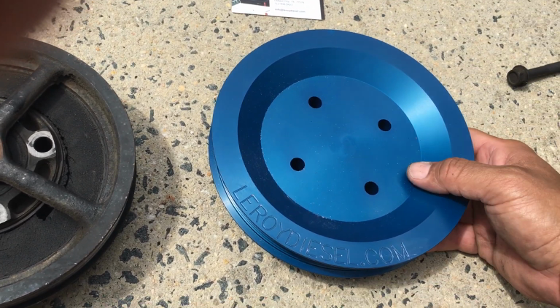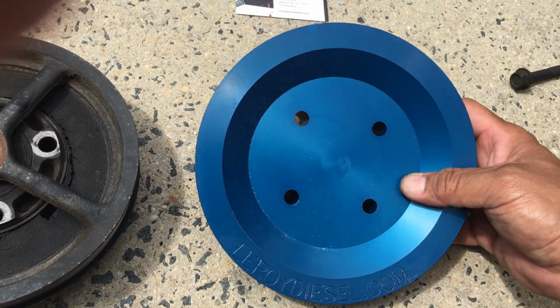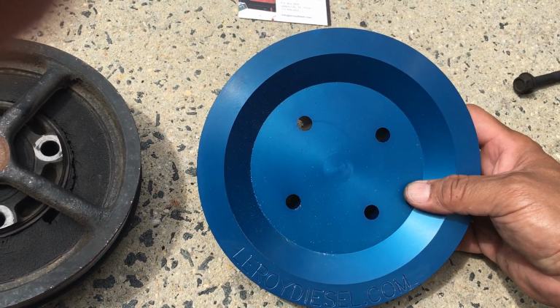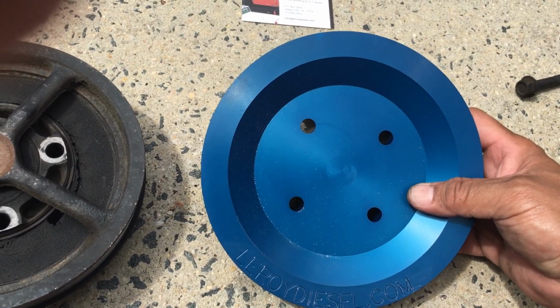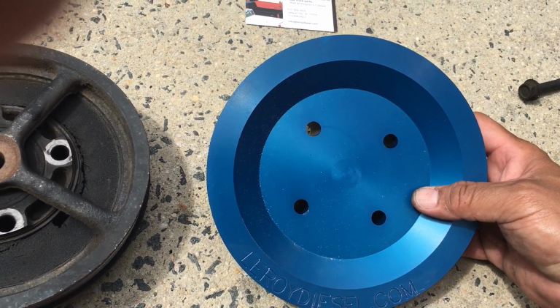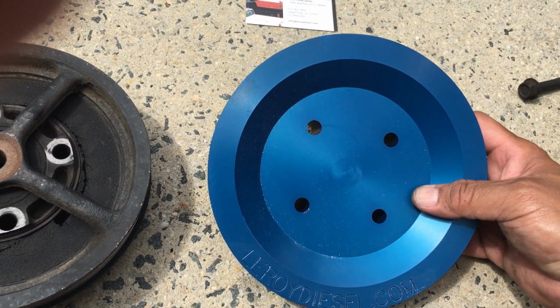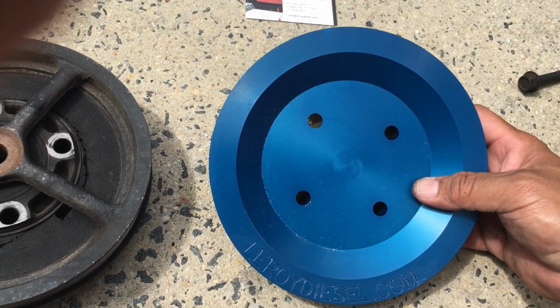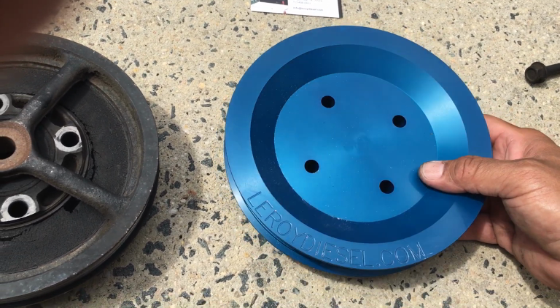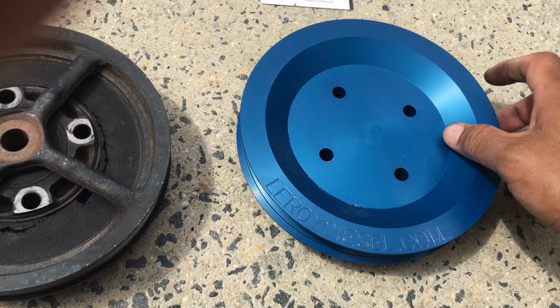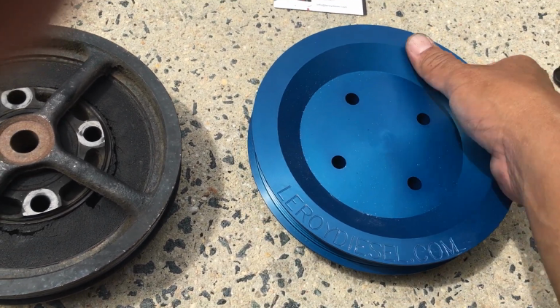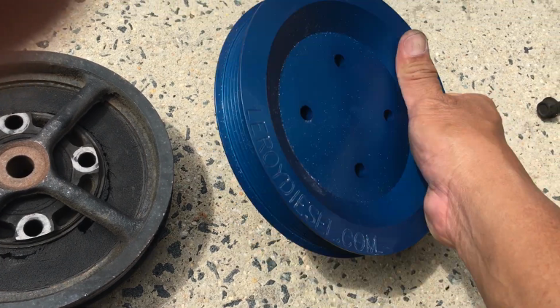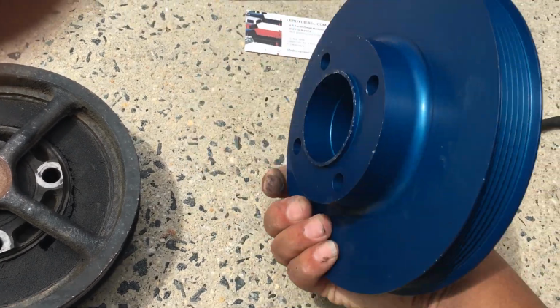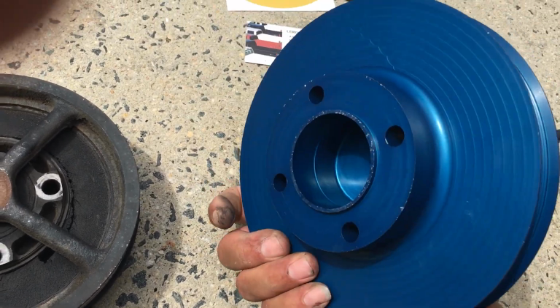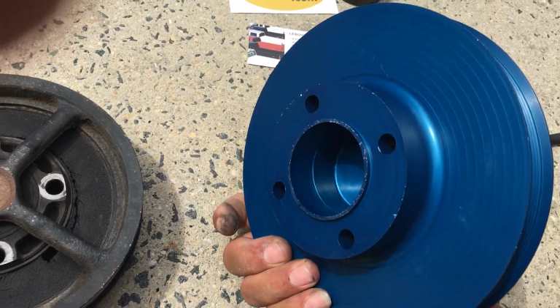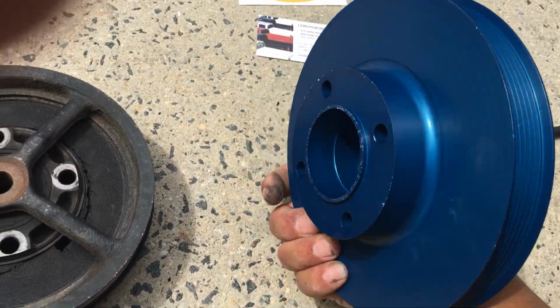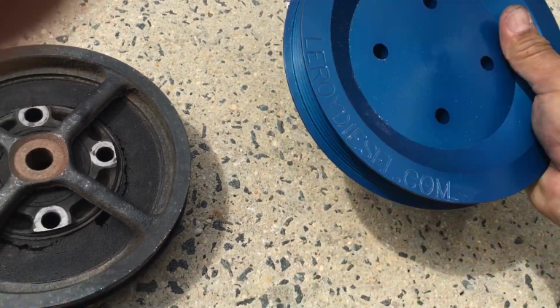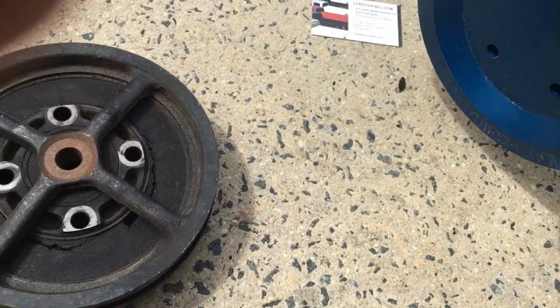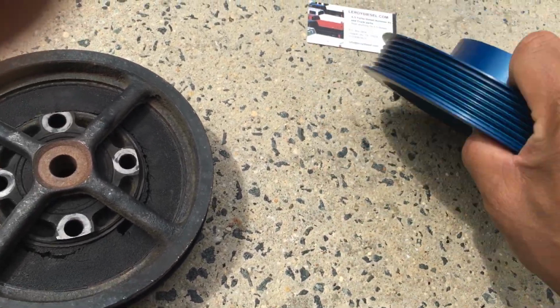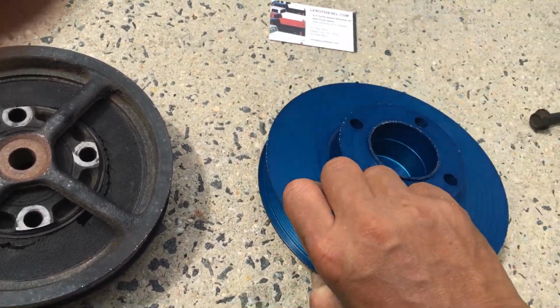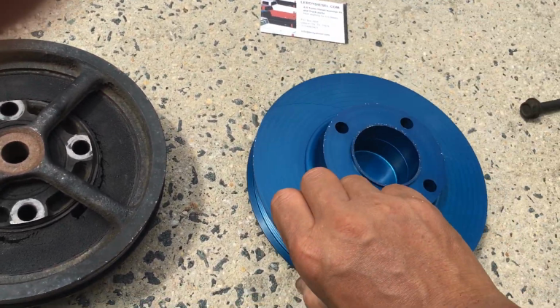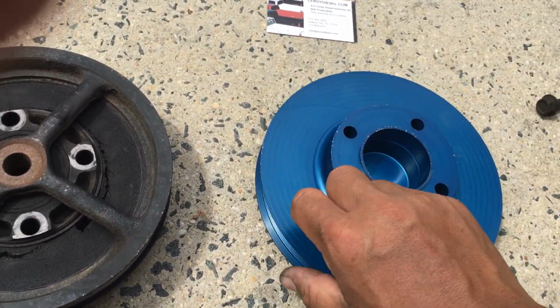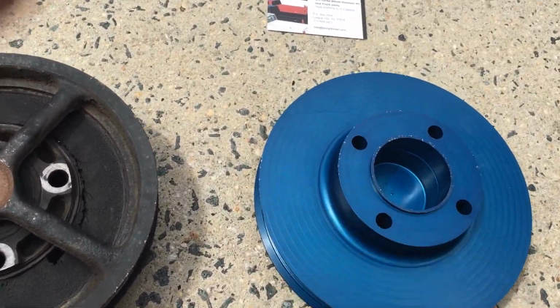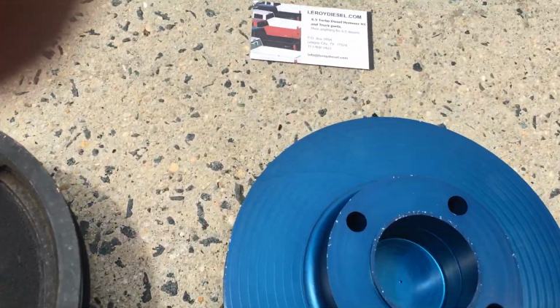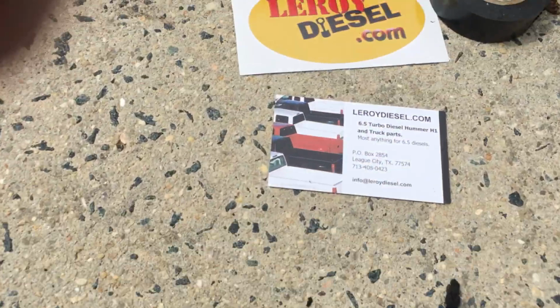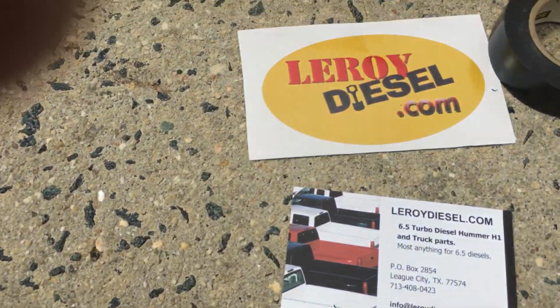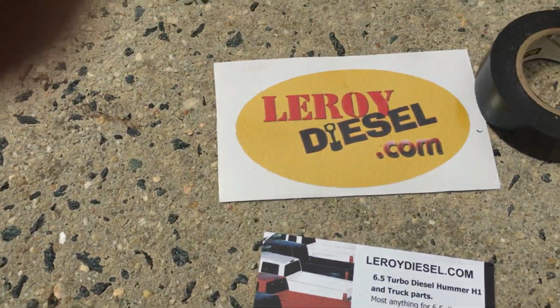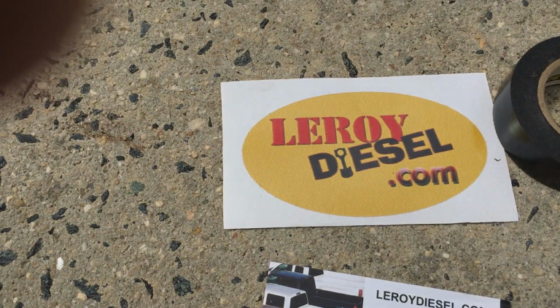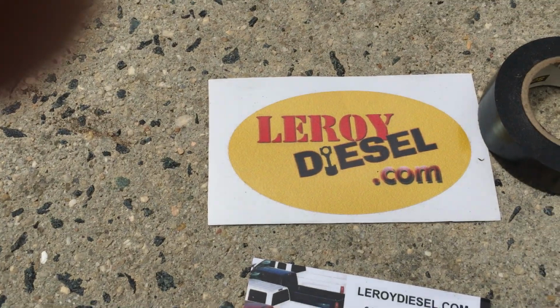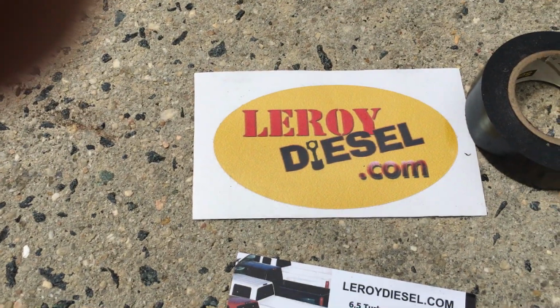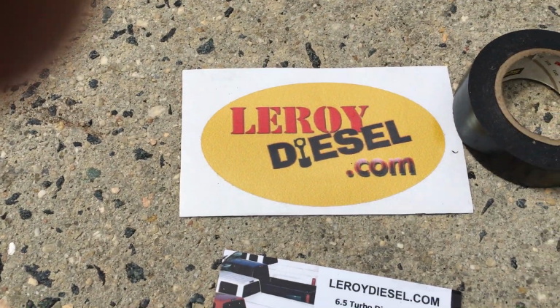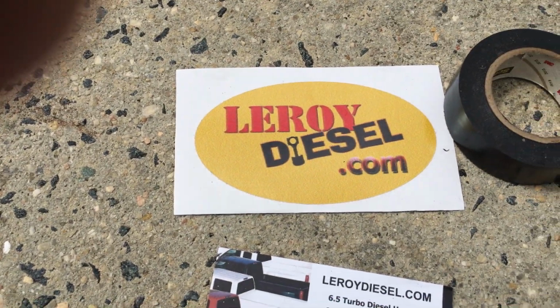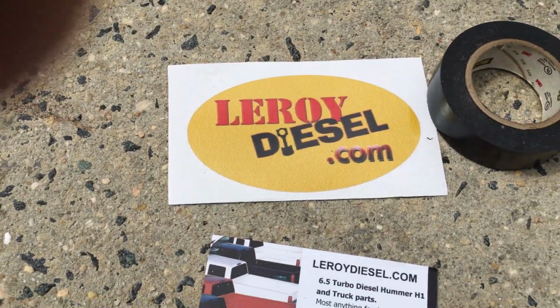This is the fourth one like I said. Now I have a permanent fix and it's right here — it's an aluminum crankshaft pulley, a solid piece of aluminum that's made by LeroyDiesel.com.